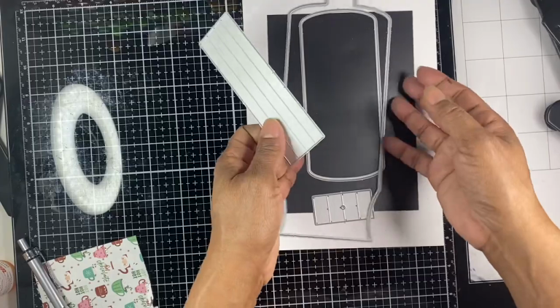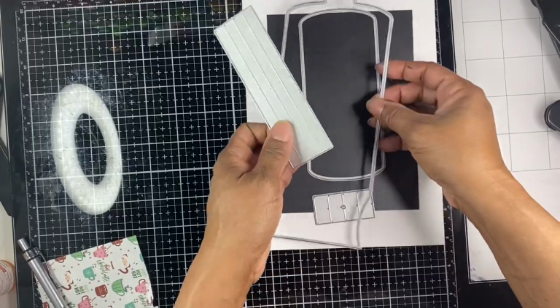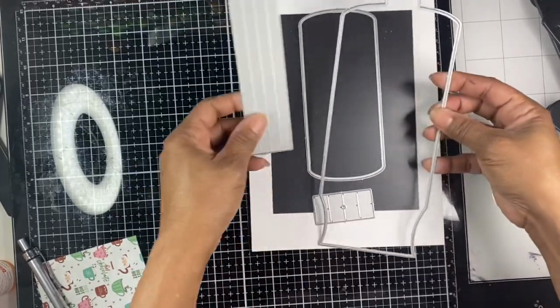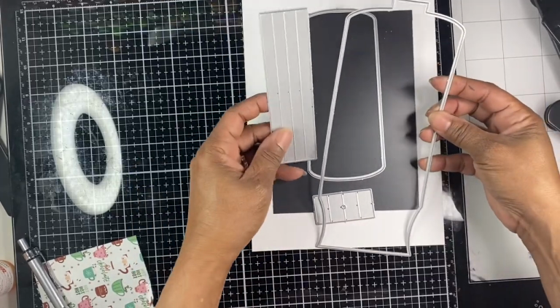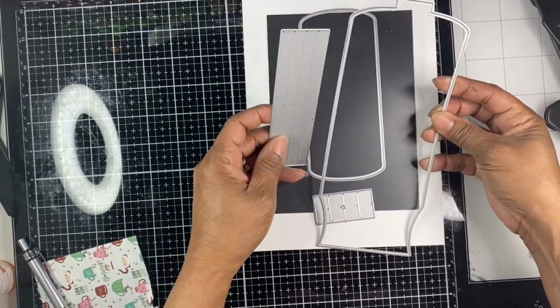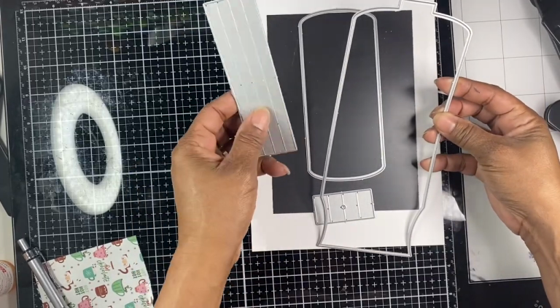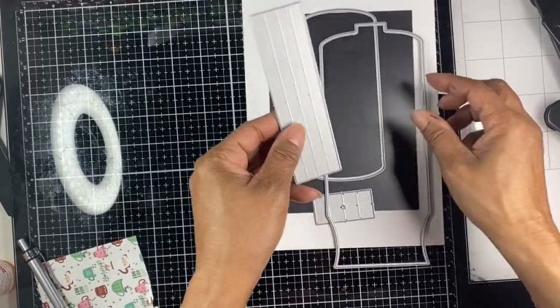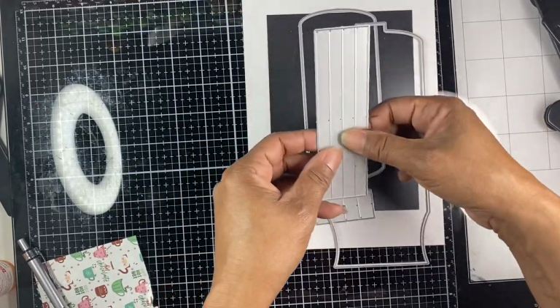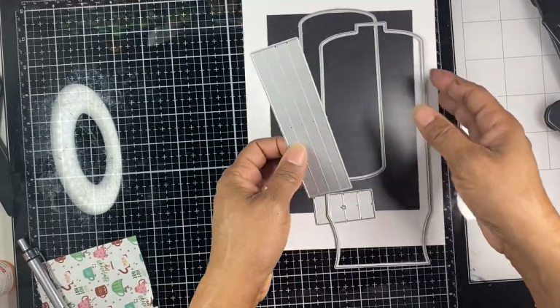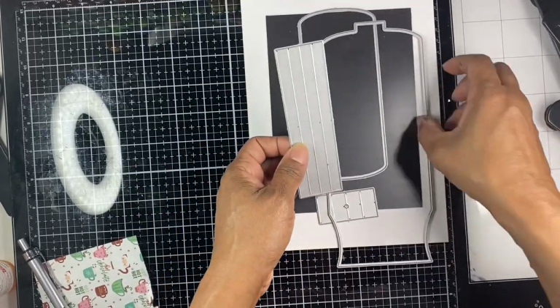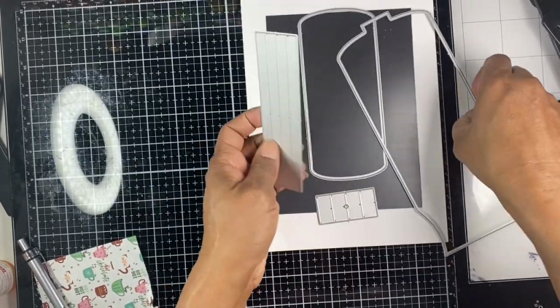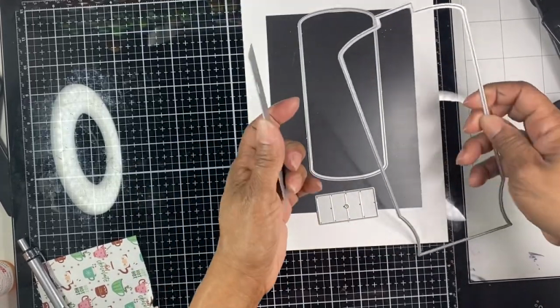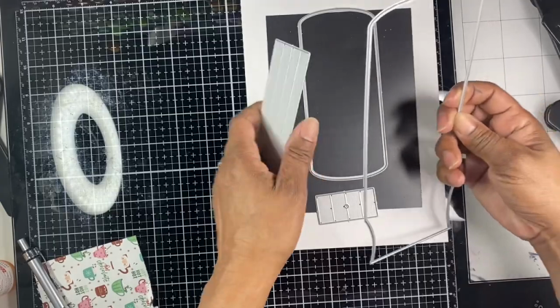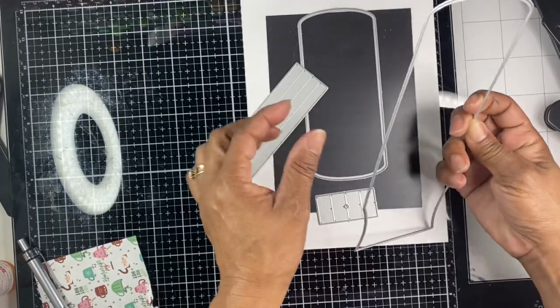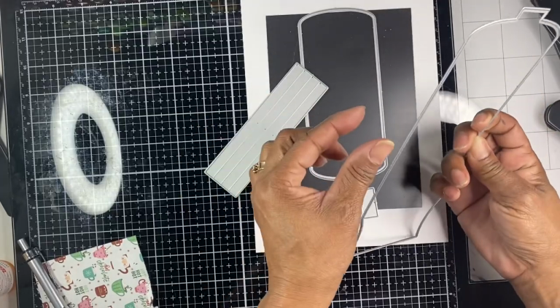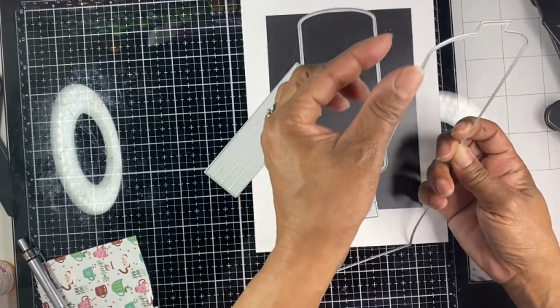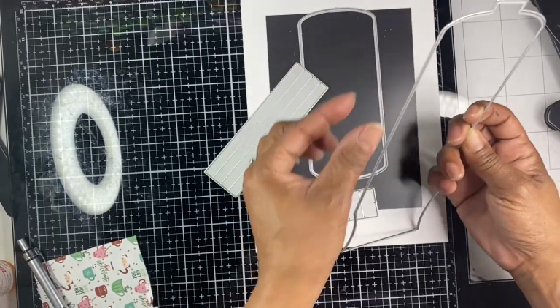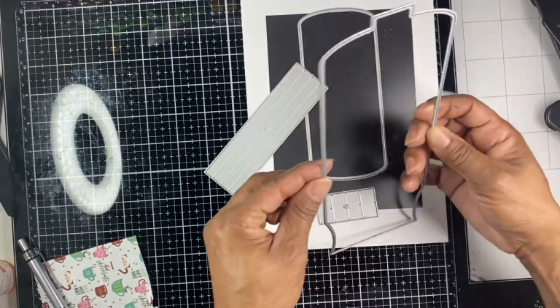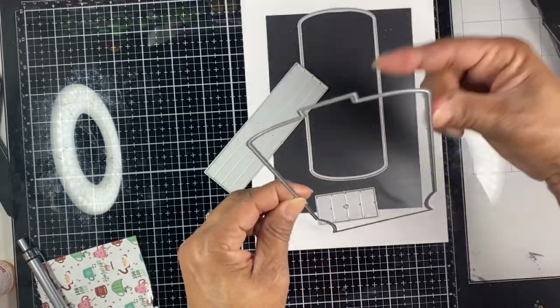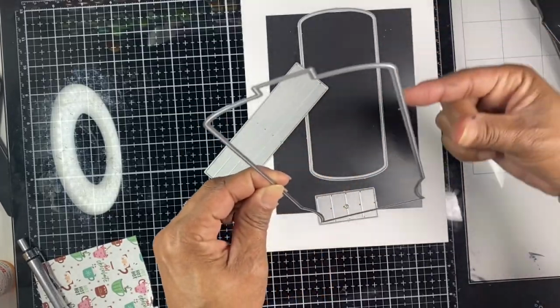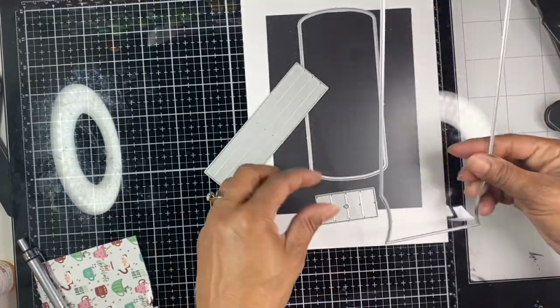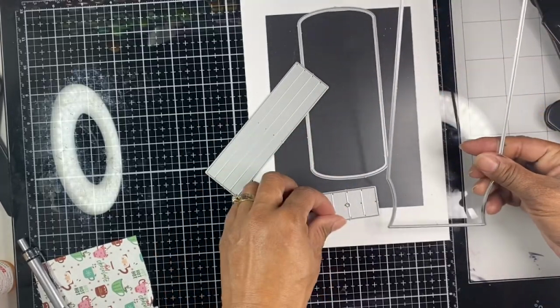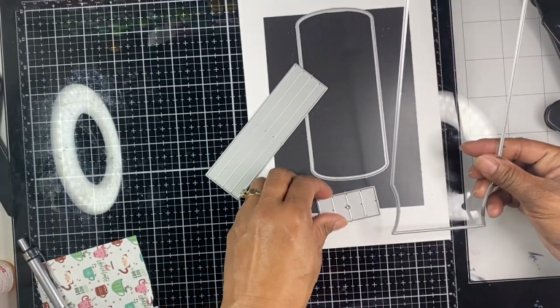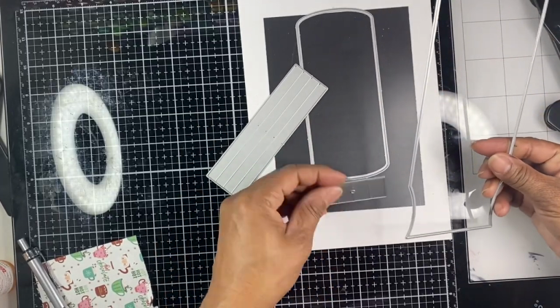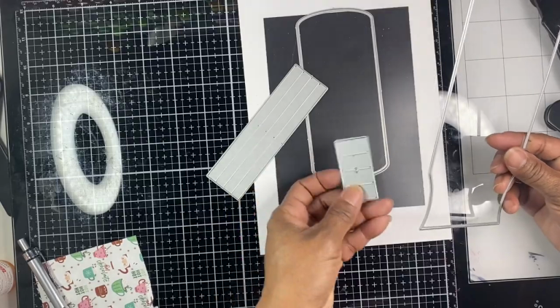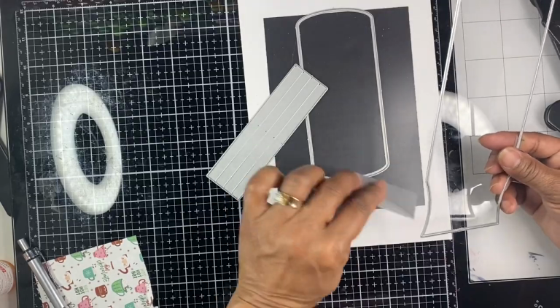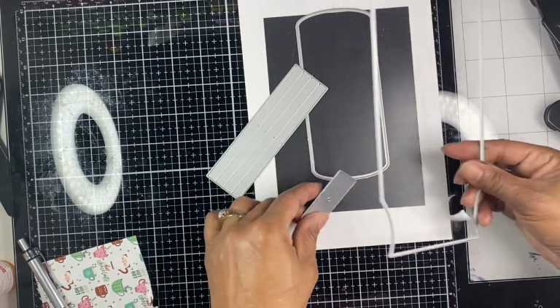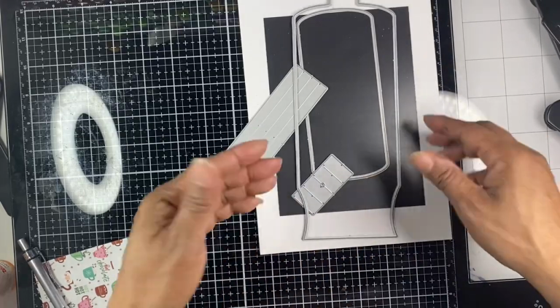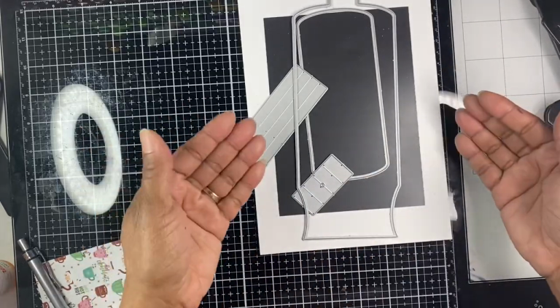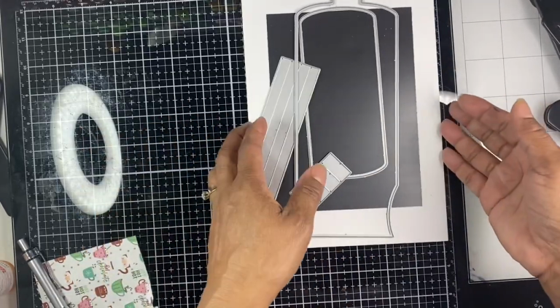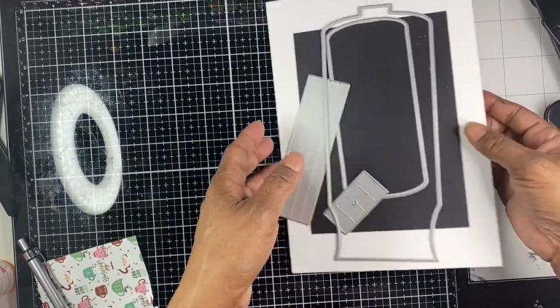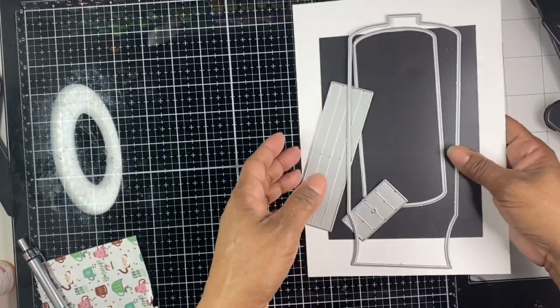If you were to cut the die, you would make this portion here. You would fold it up and this is what would give you your side panels here, and this would give you the bottom panel here so that you would get a 3D look.